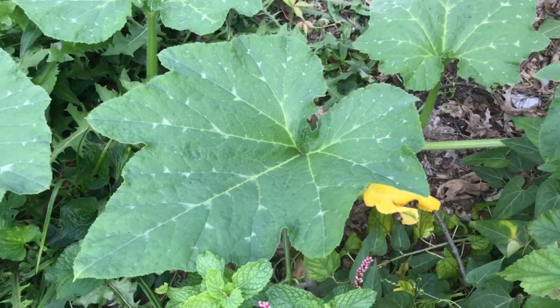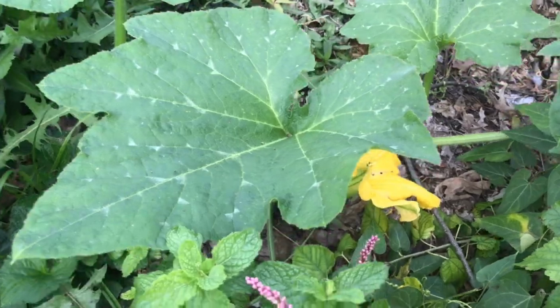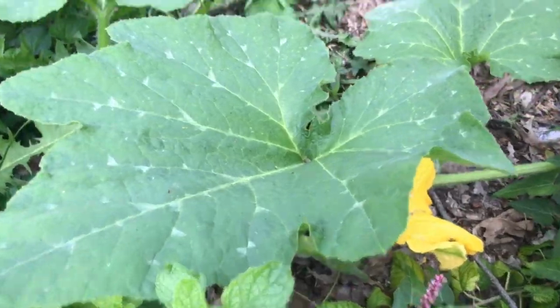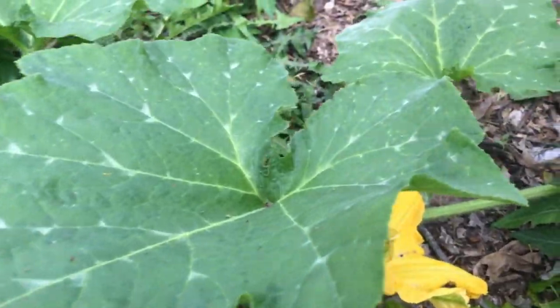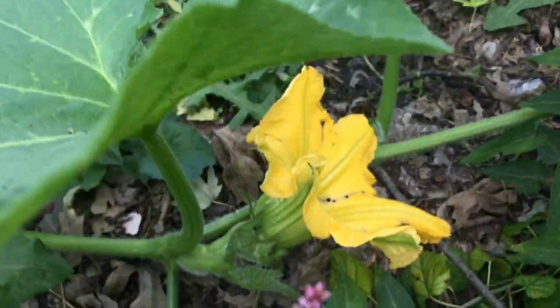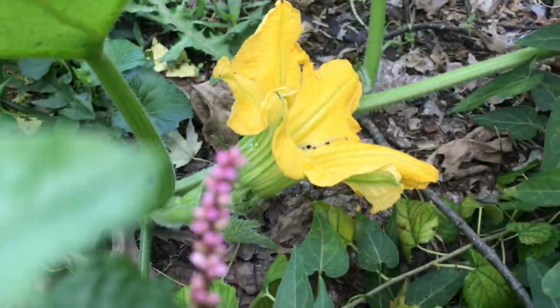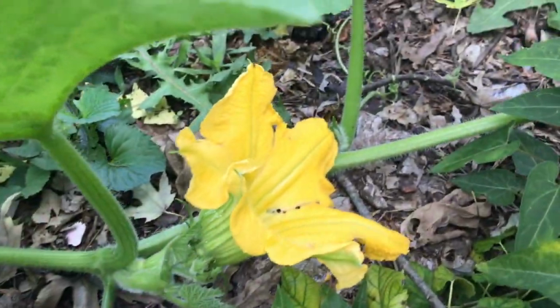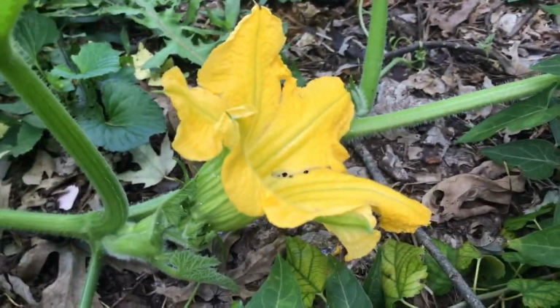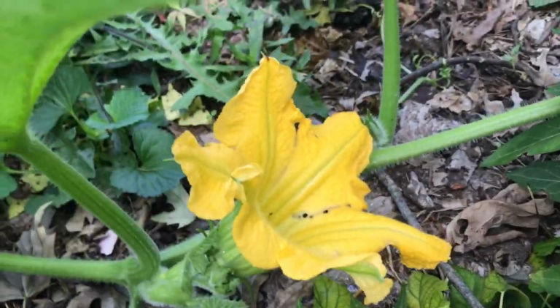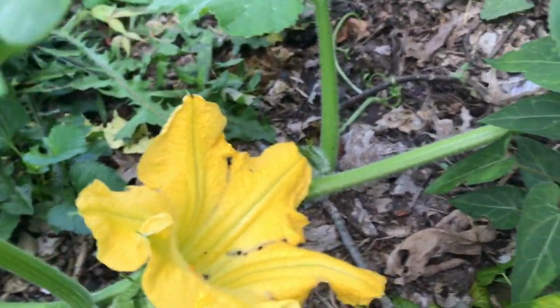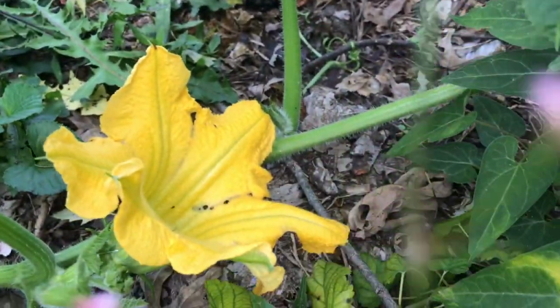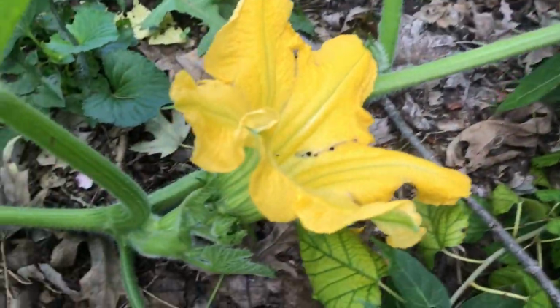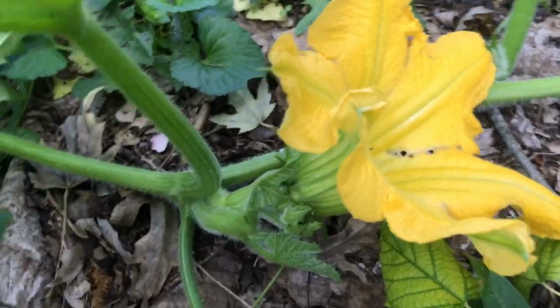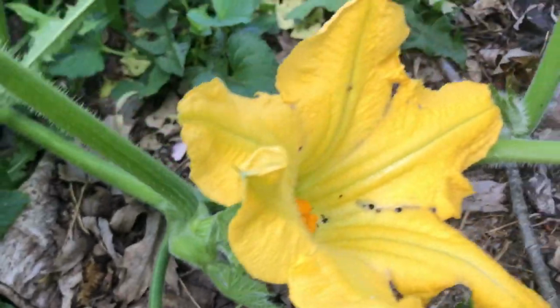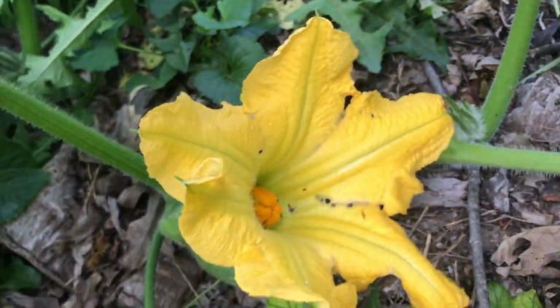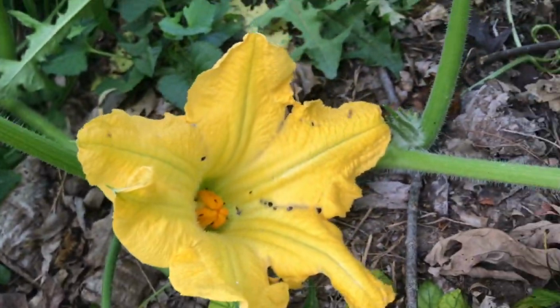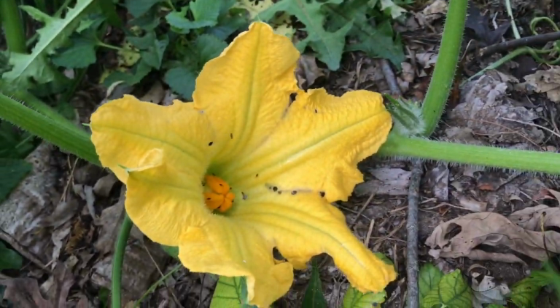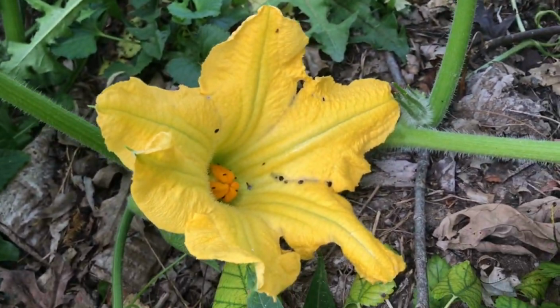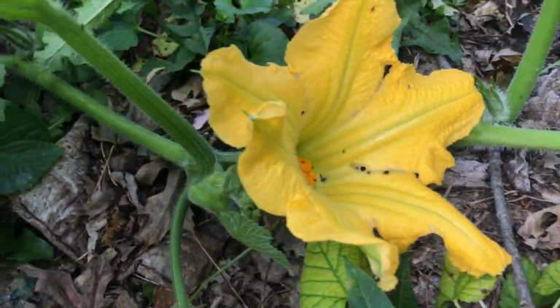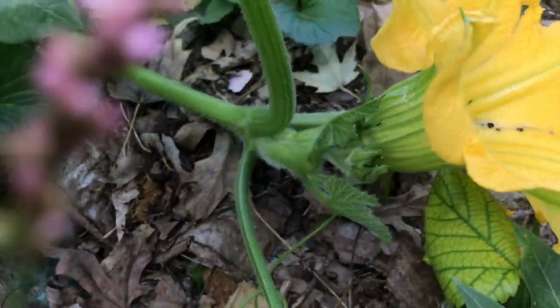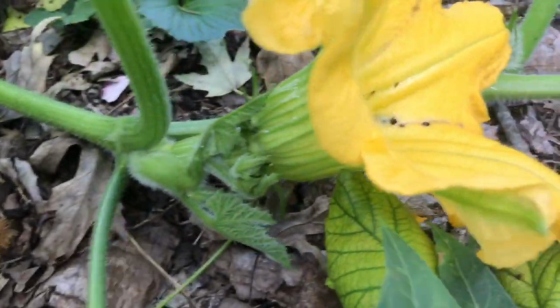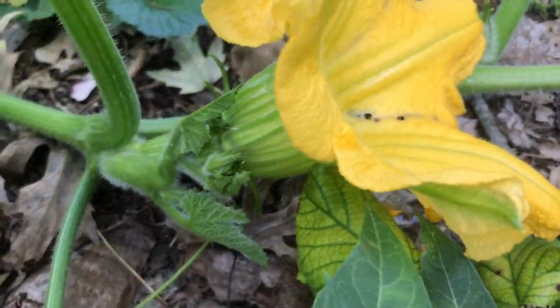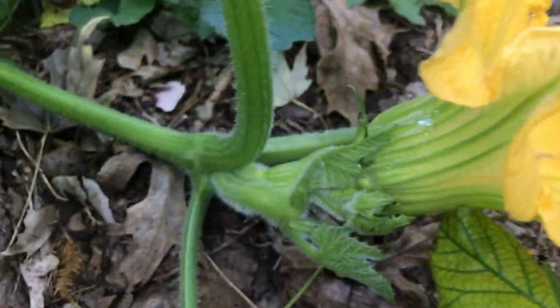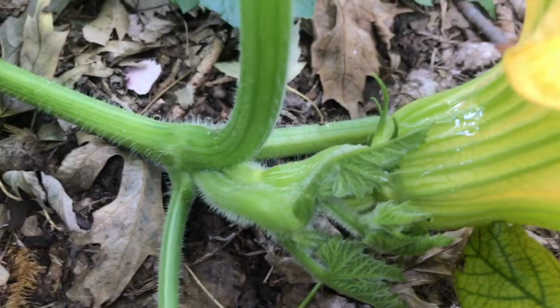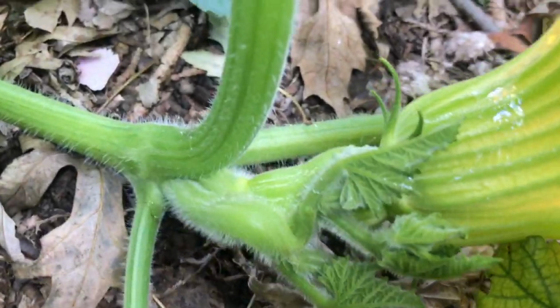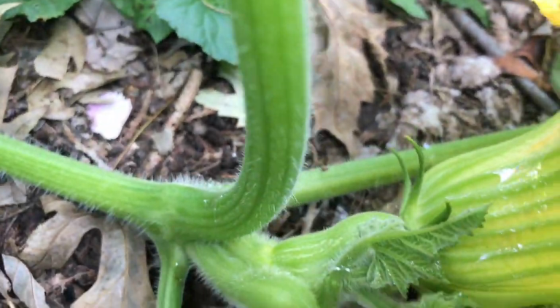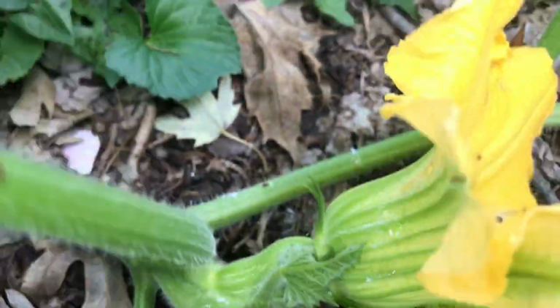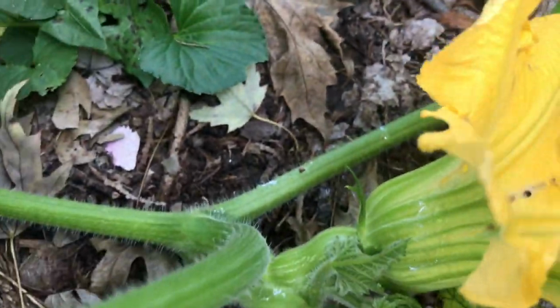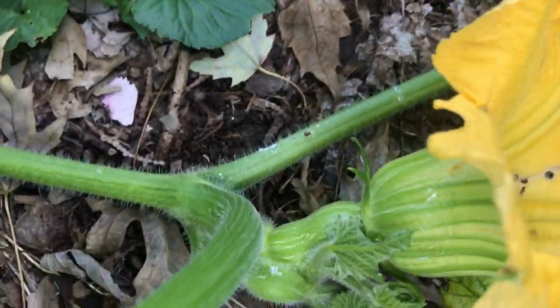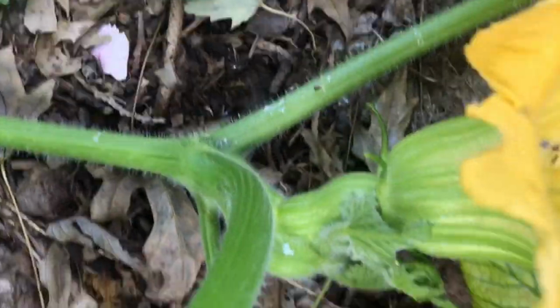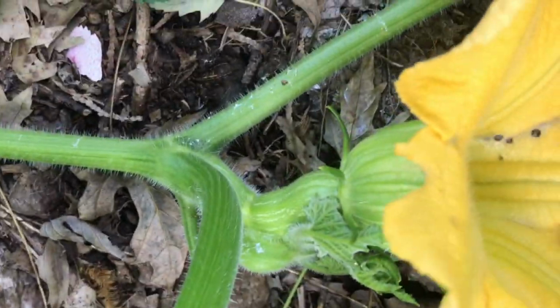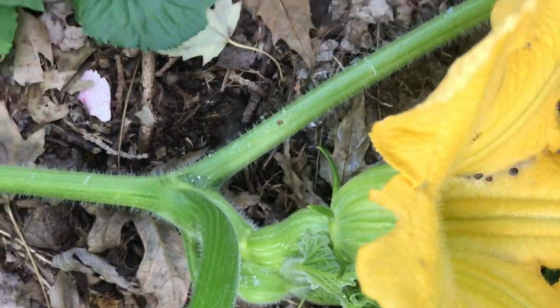Hey guys, Jenna Citrus here. What's going on? I'm hanging out with my butternut squash plant today and this is a bloom that is getting ready to be a little baby squash. Say hello to the new squash plant.